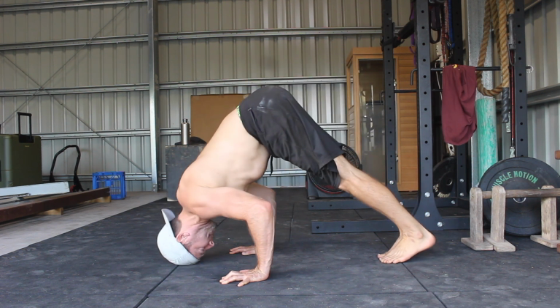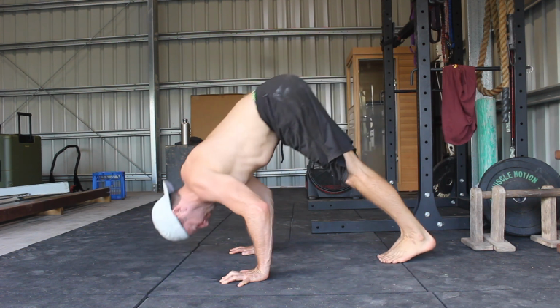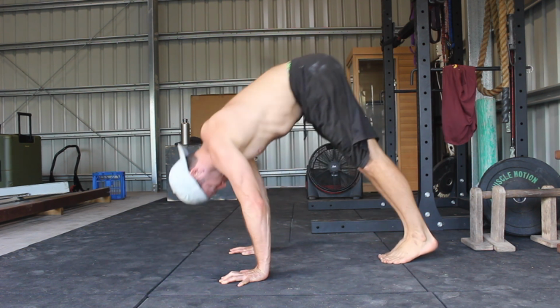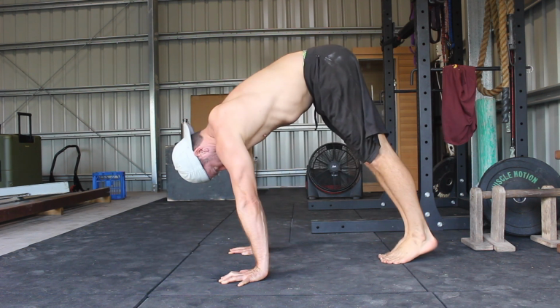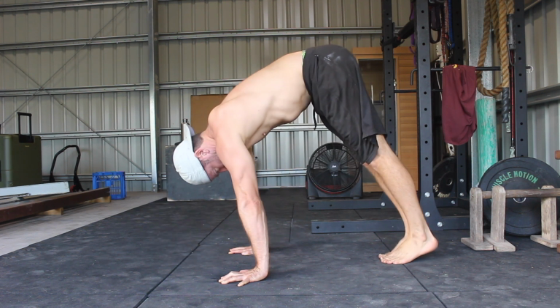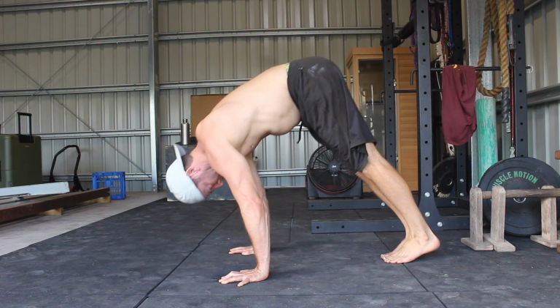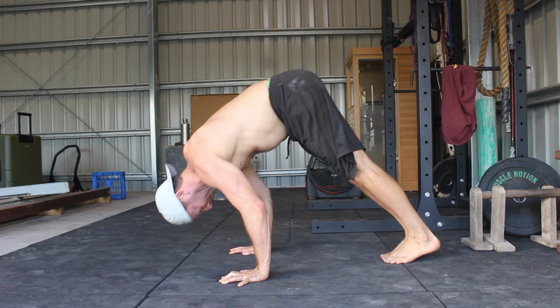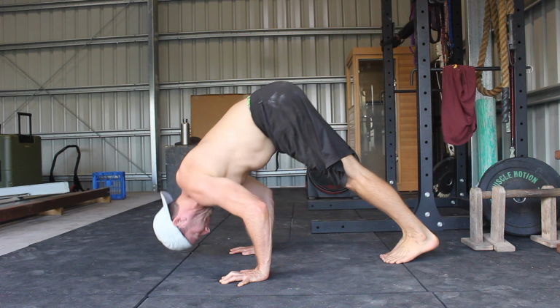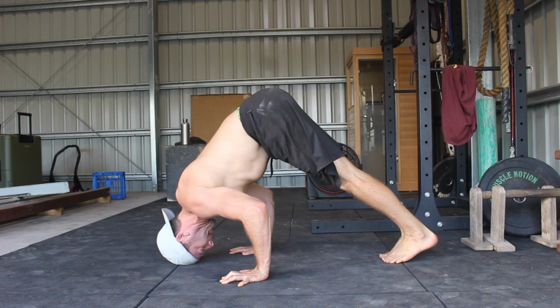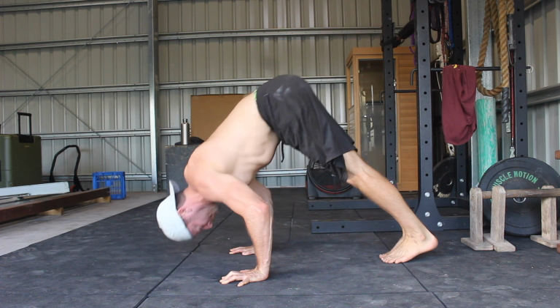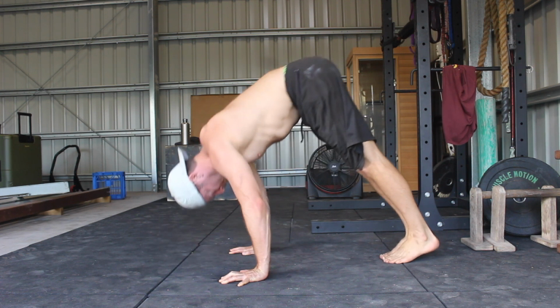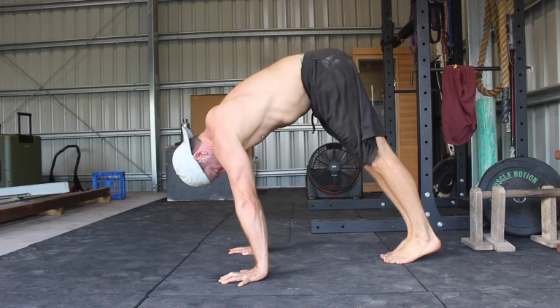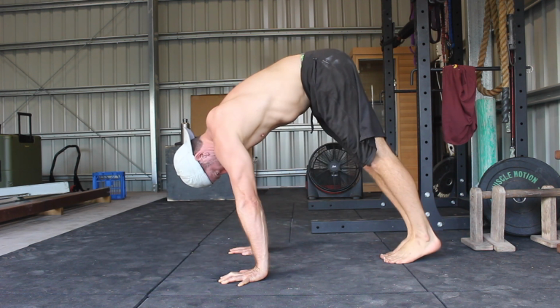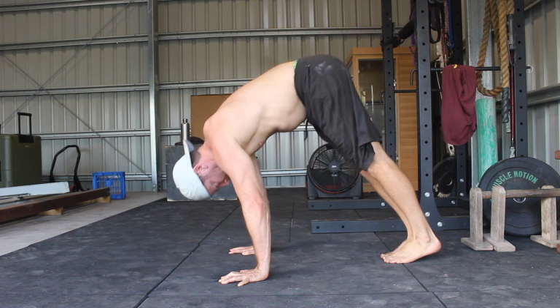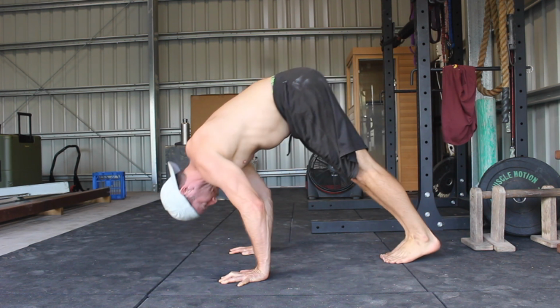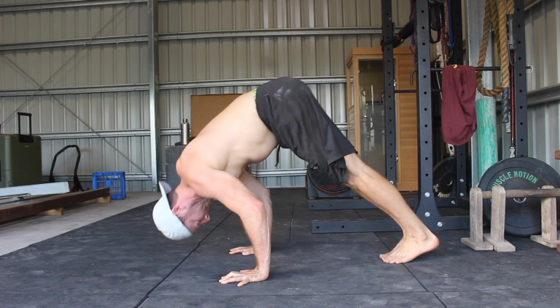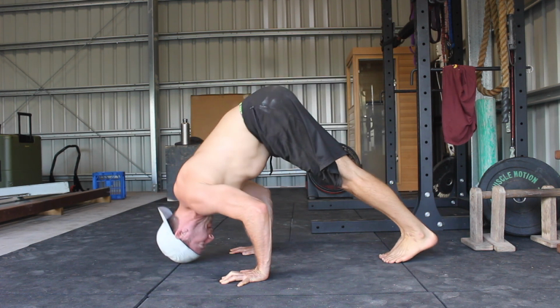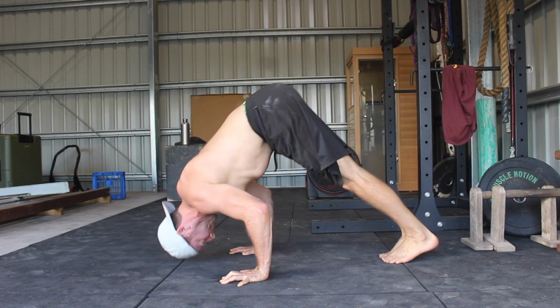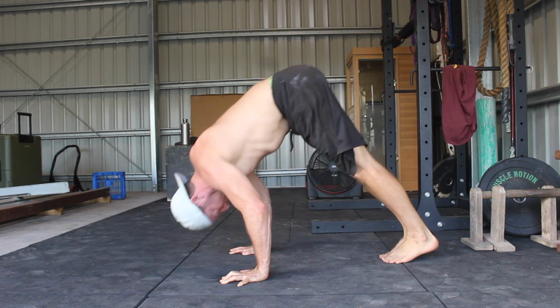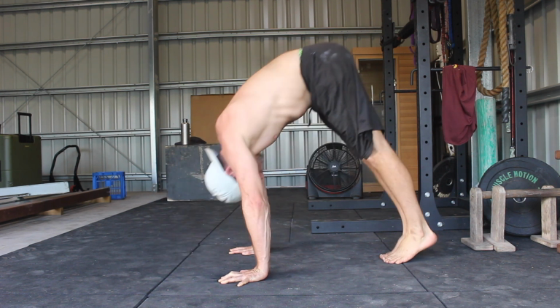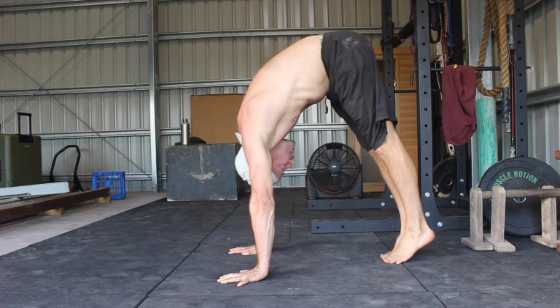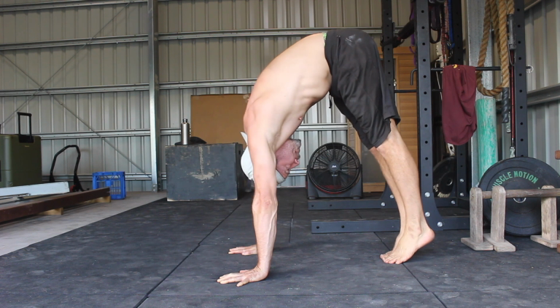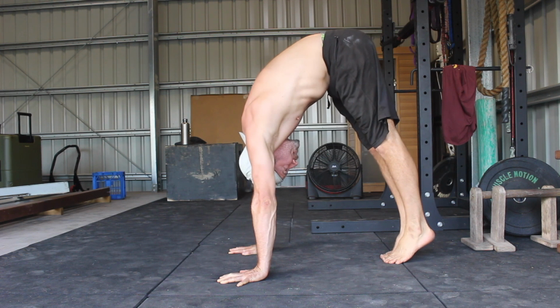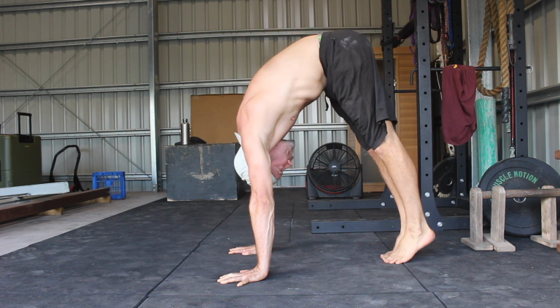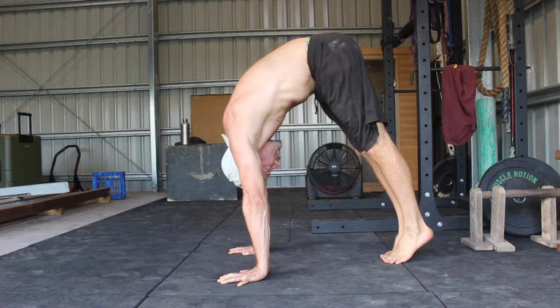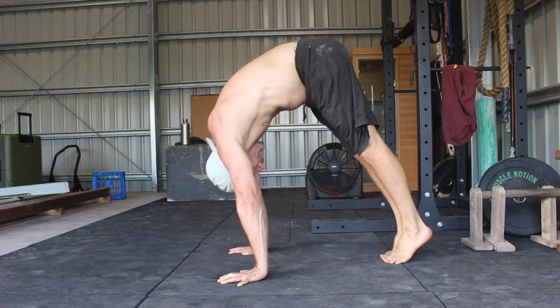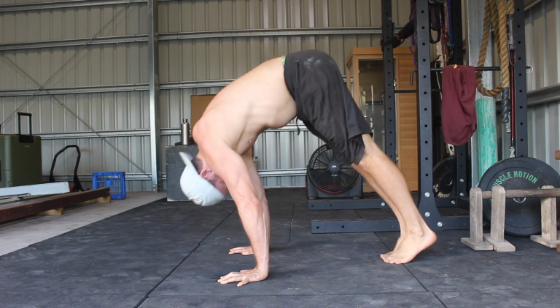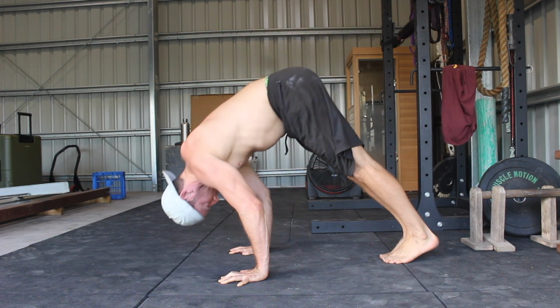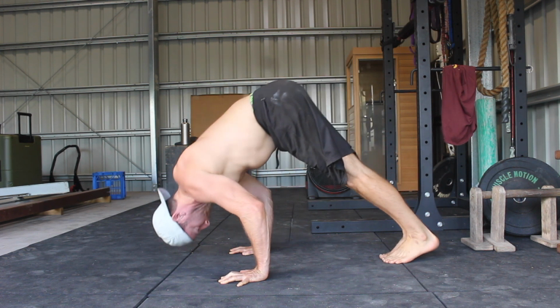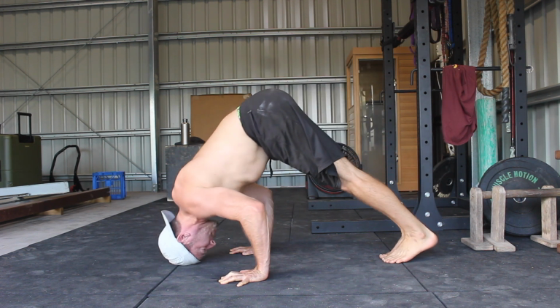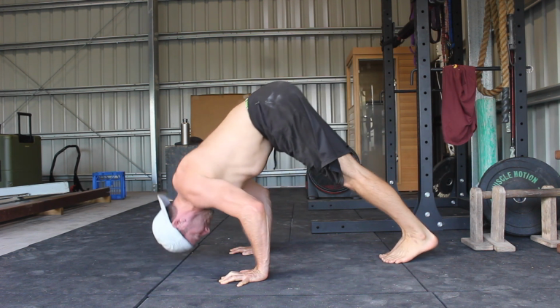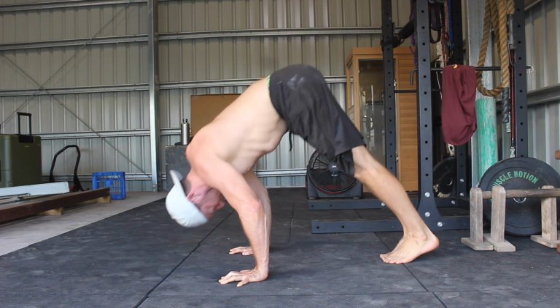A common mistake in the inverted press is failing to open the shoulders at the top of the rep. You want to push the head and chest towards your thighs to help open the shoulder angle.